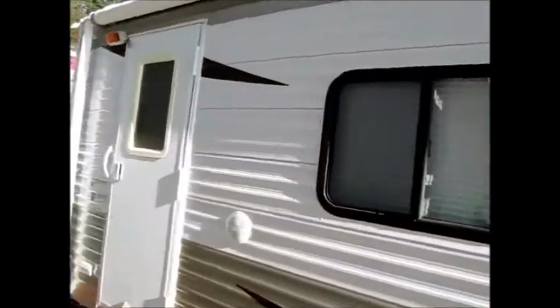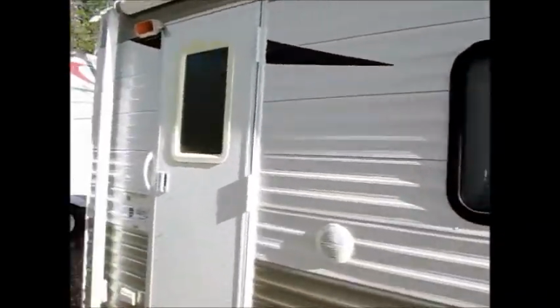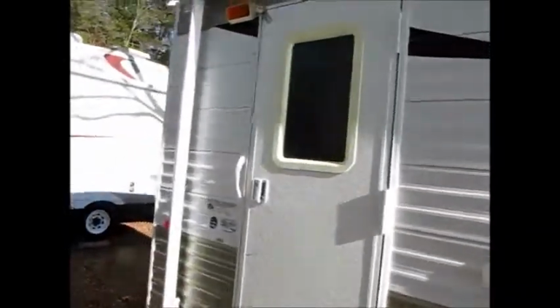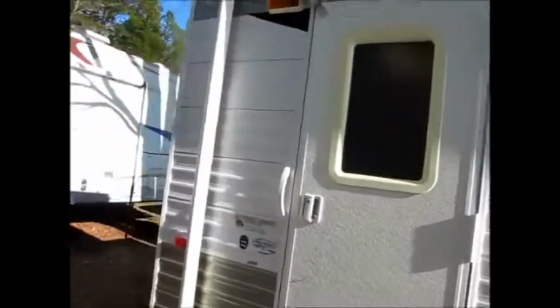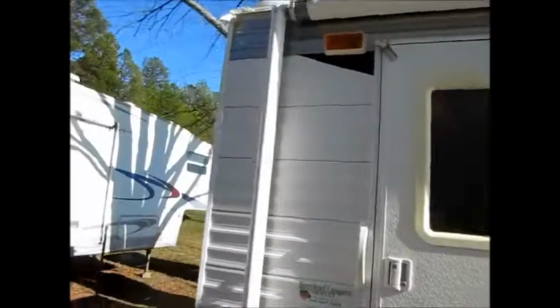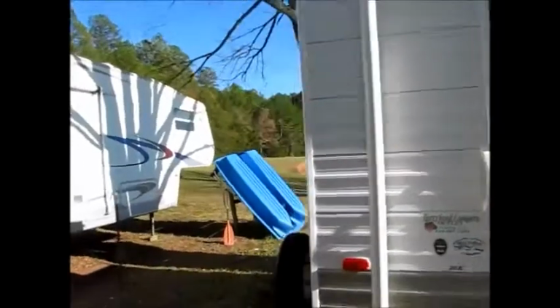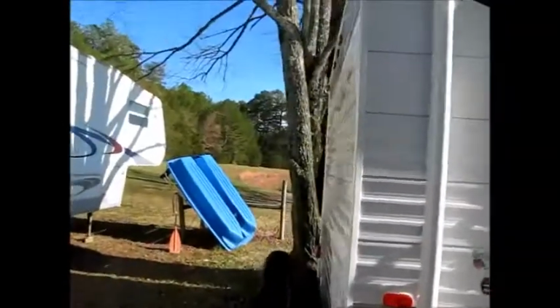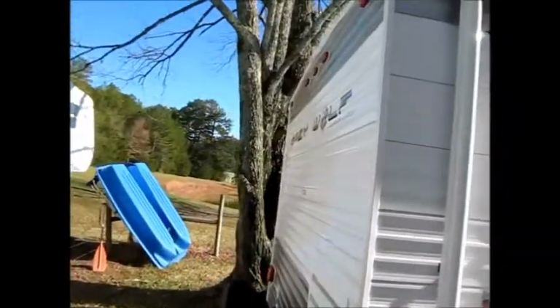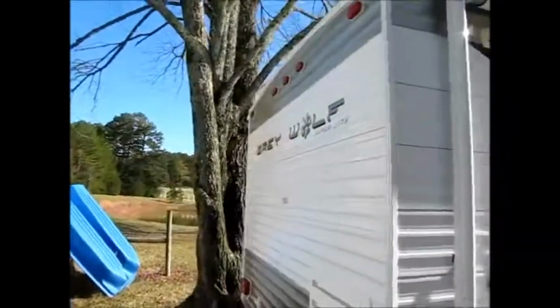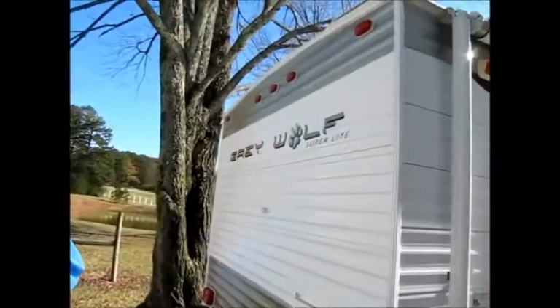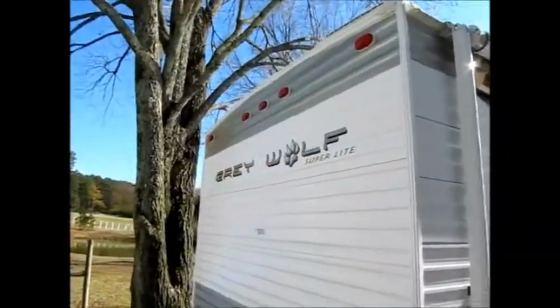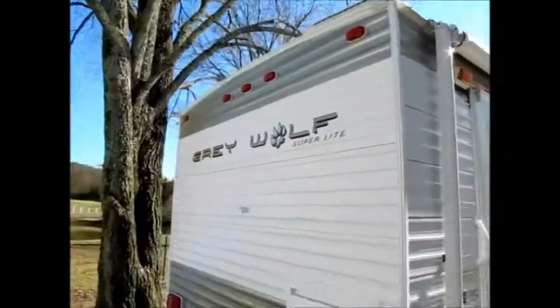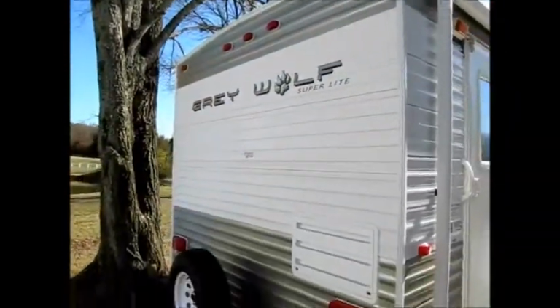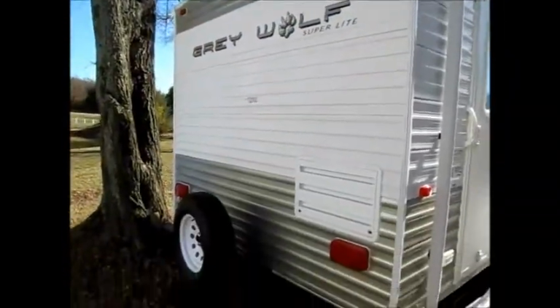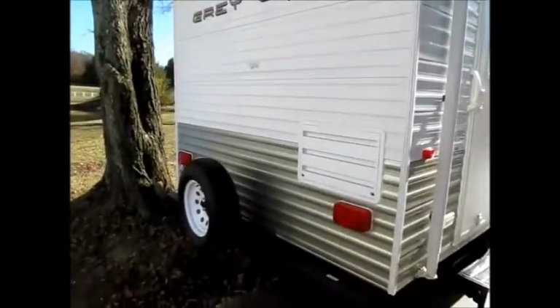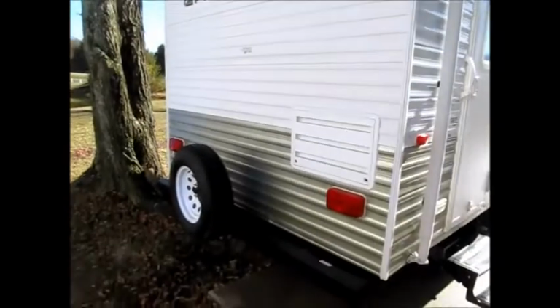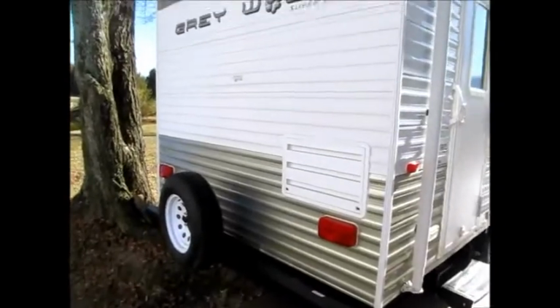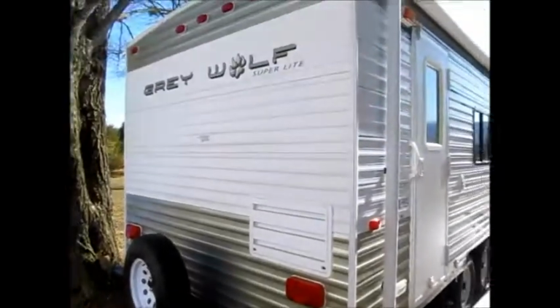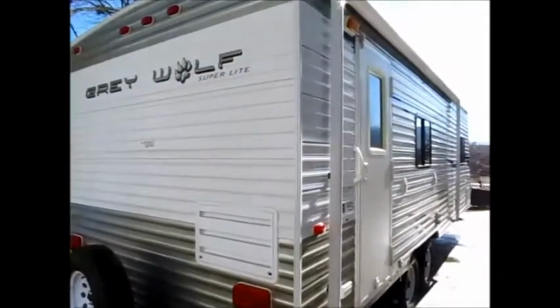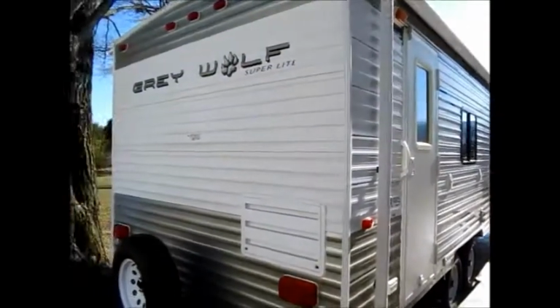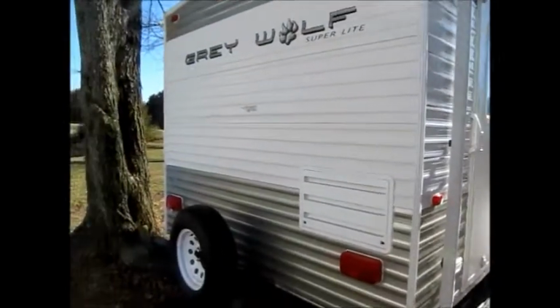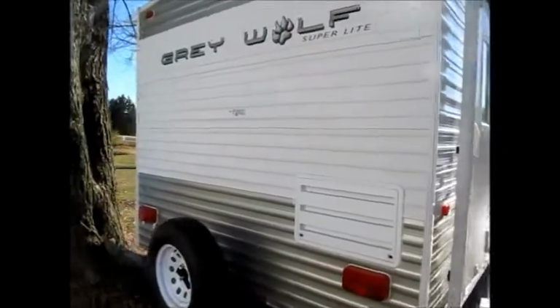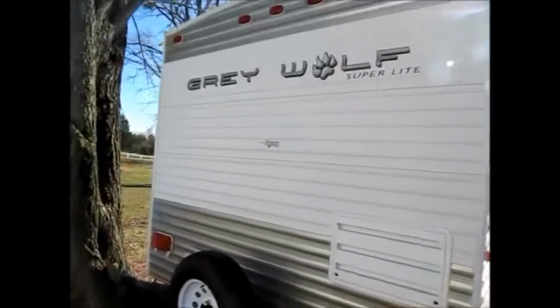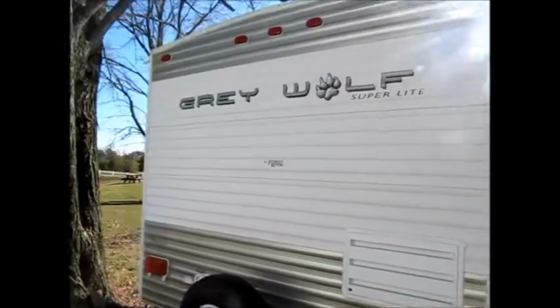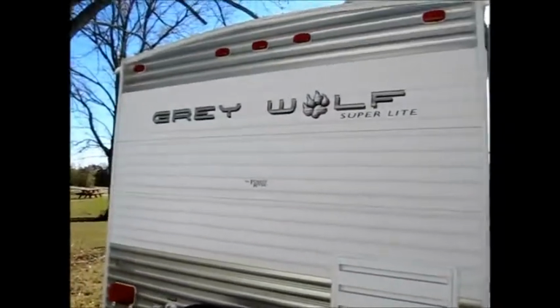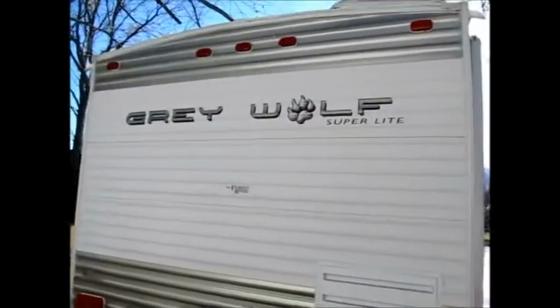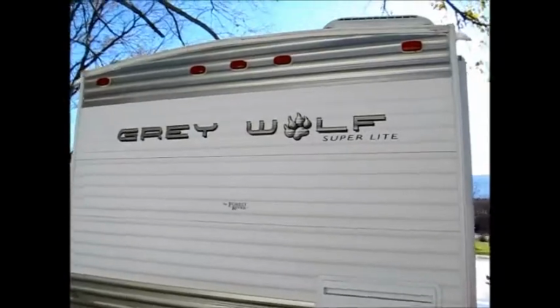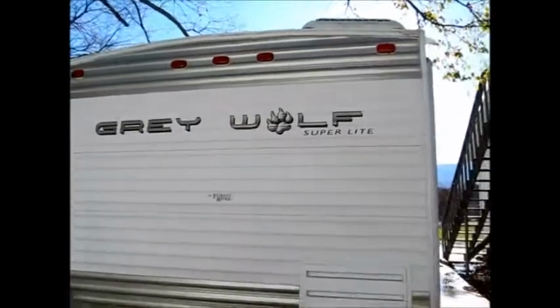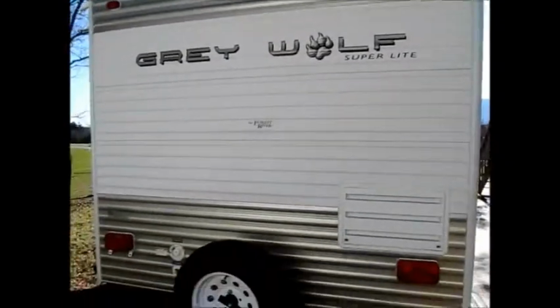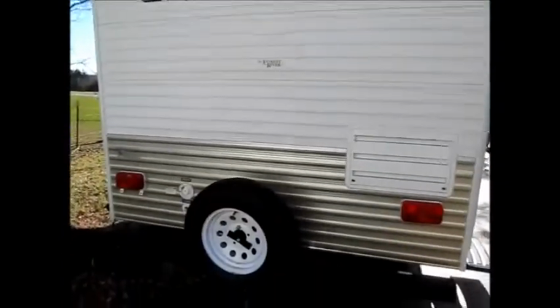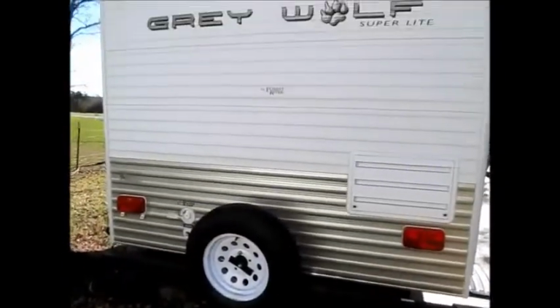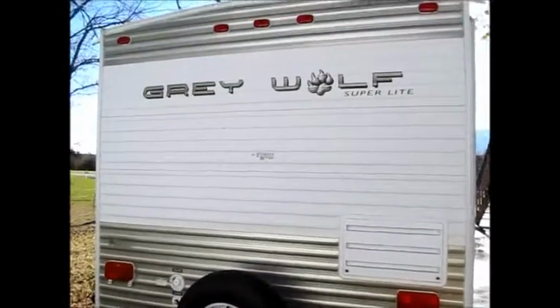I'll walk you around the back here real quick. It does have a spare tire. The roof is in excellent shape. Overall, the outside of this camper is a solid 10 on a scale of 1 to 10. It's in excellent shape.